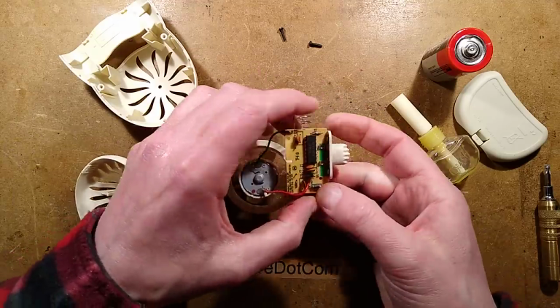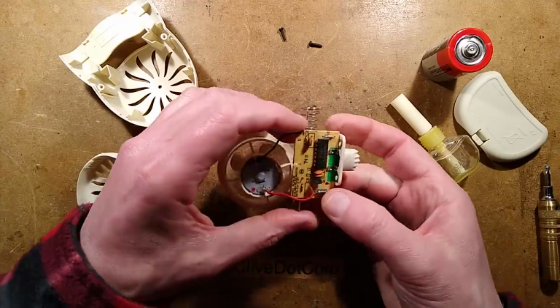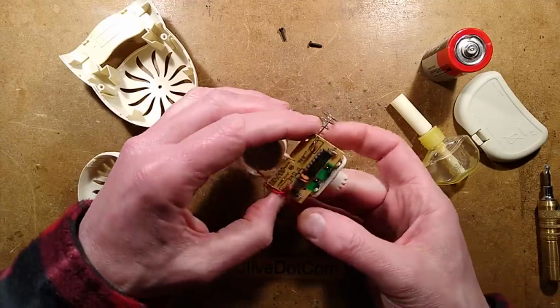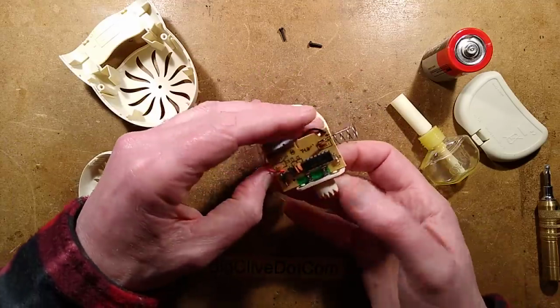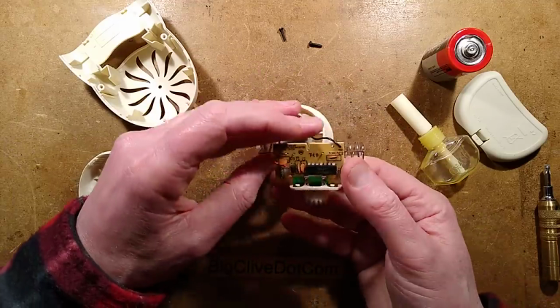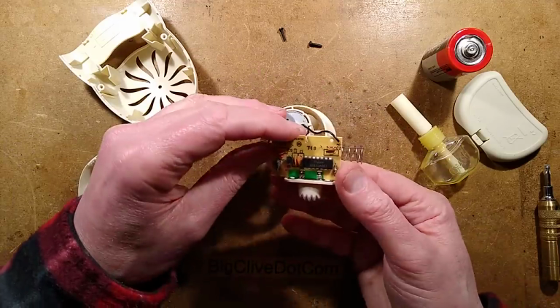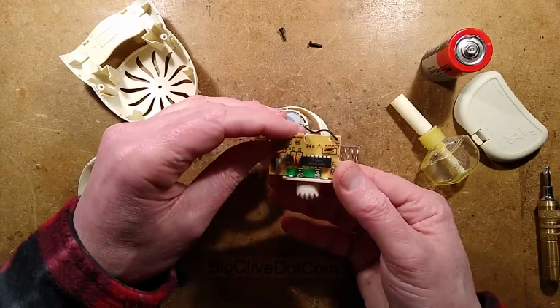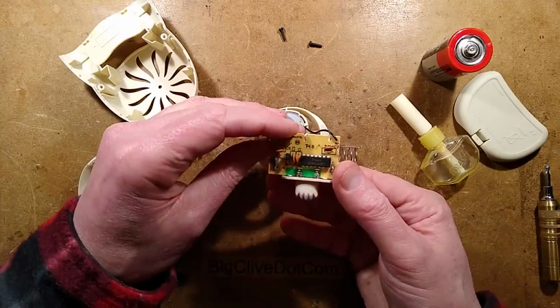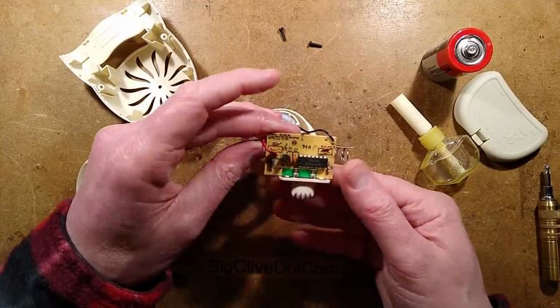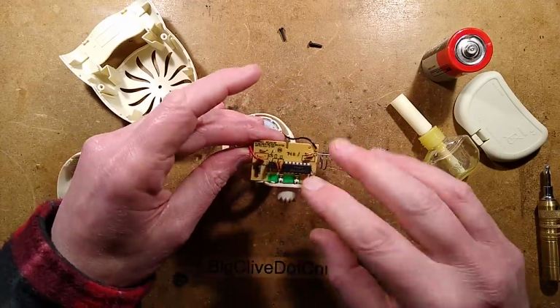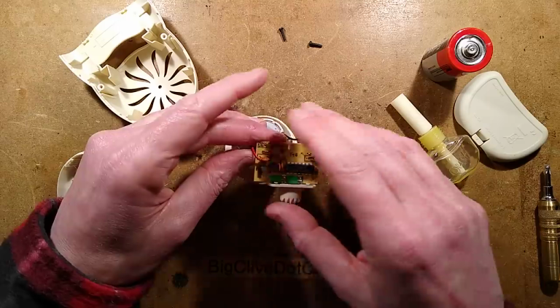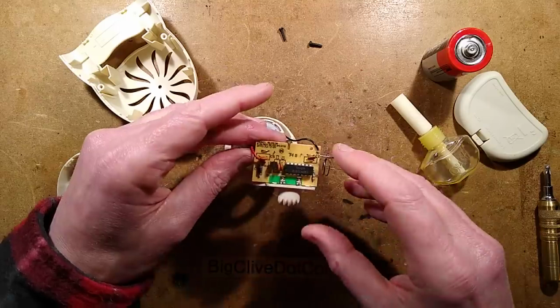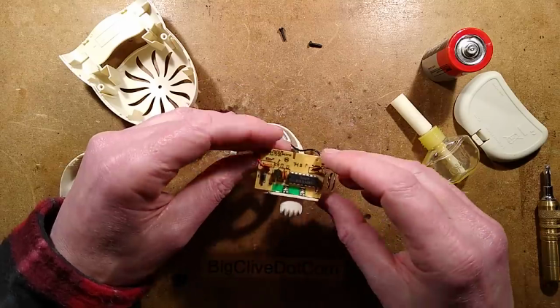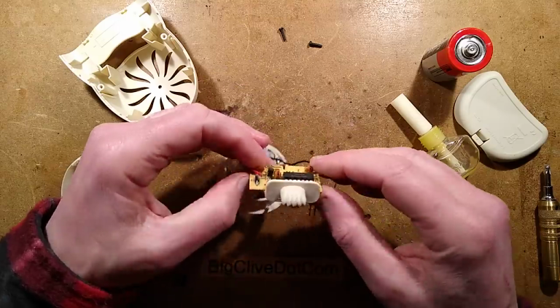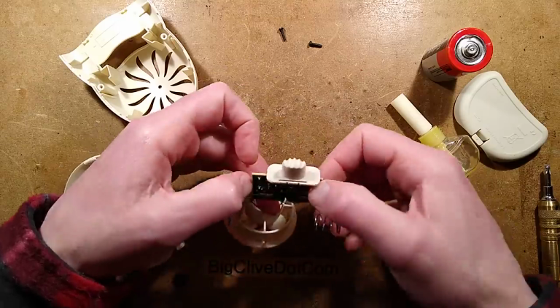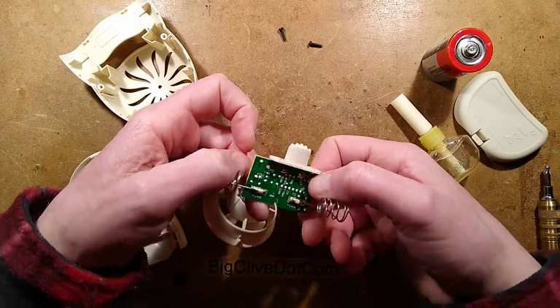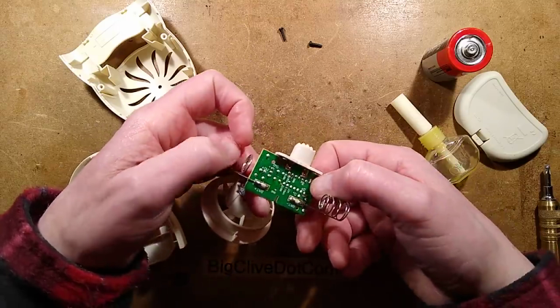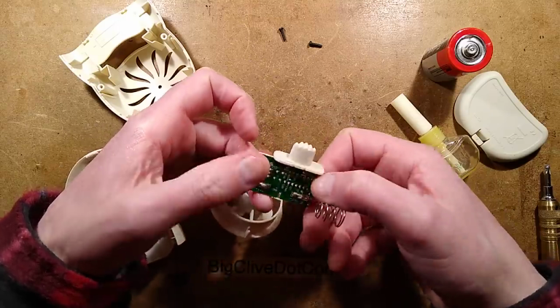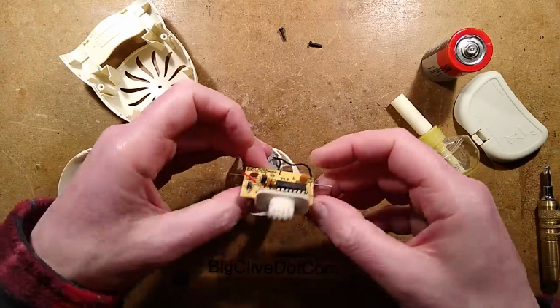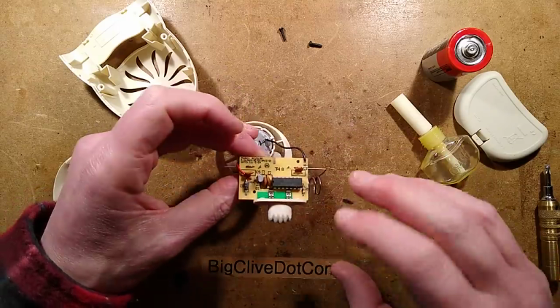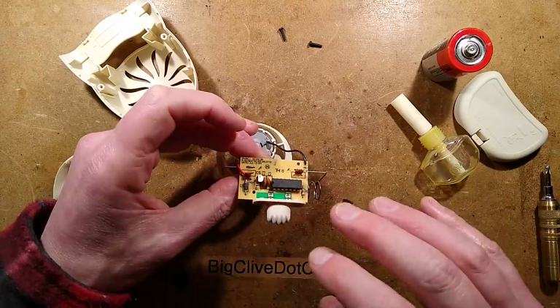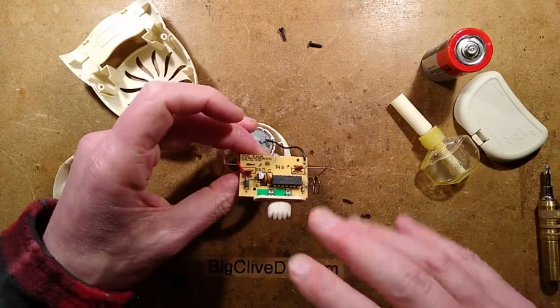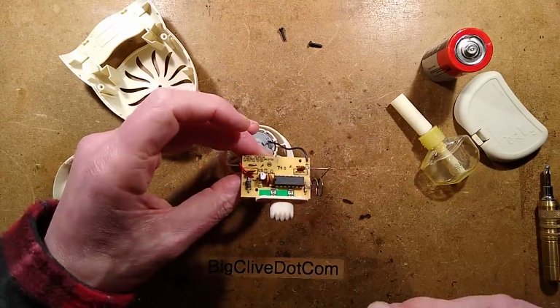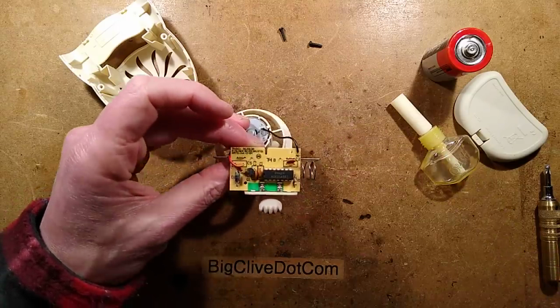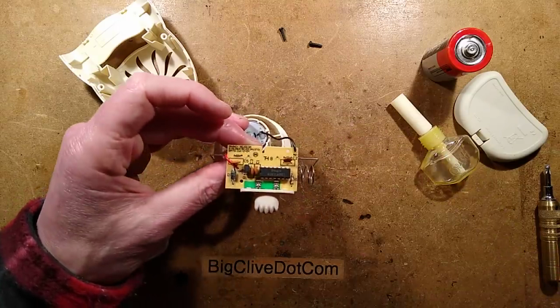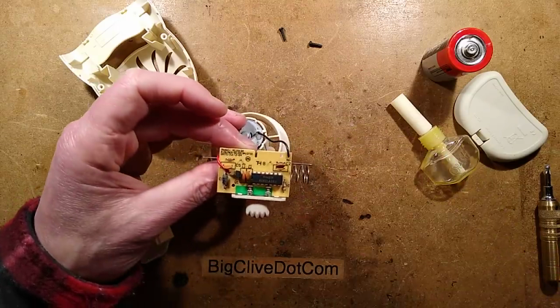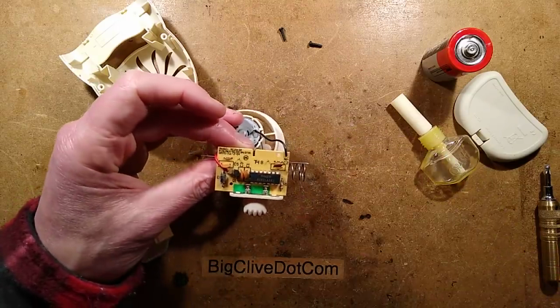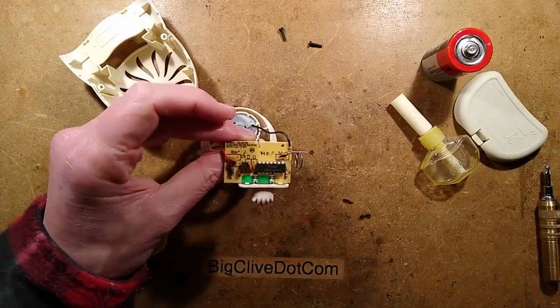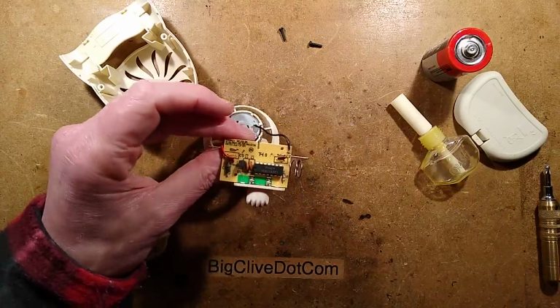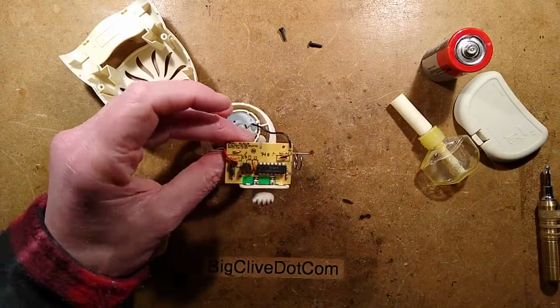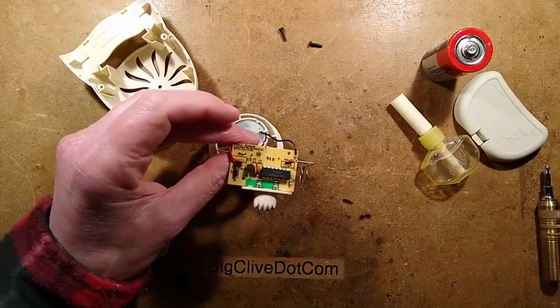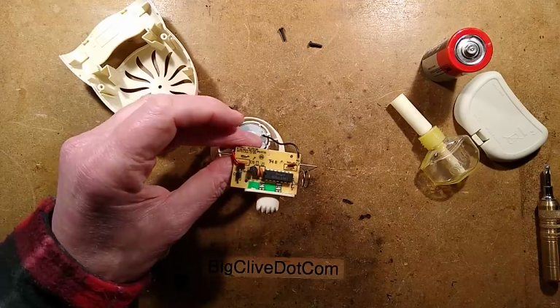There is a chip. I'm going to take a picture of the circuit board and we'll reverse engineer it just to see what makes this tick — whether it uses a standard component or is a dedicated chip.